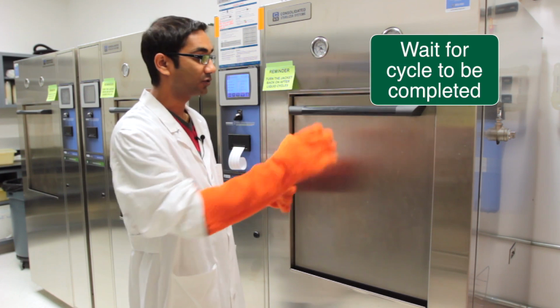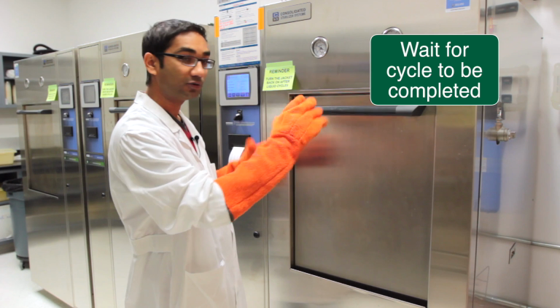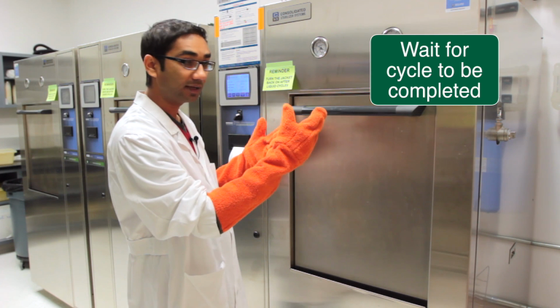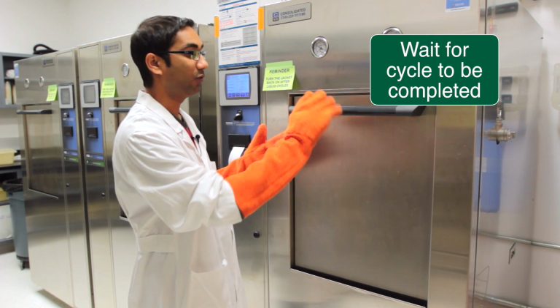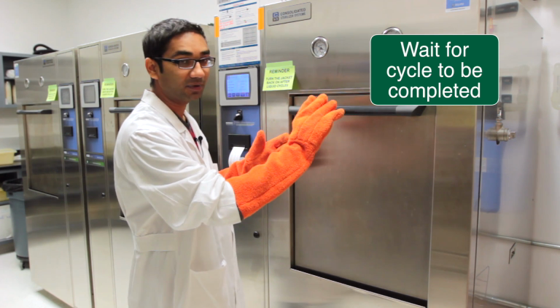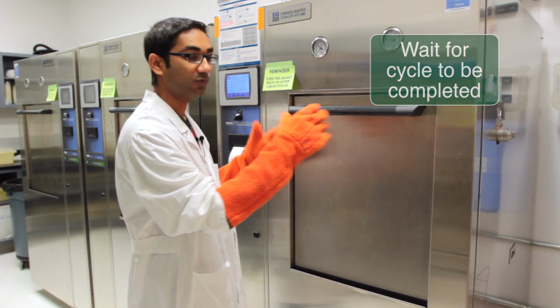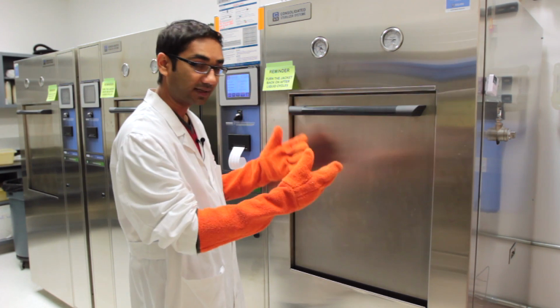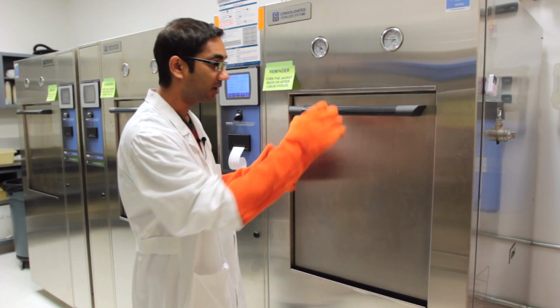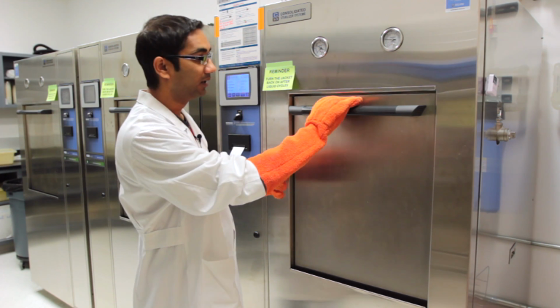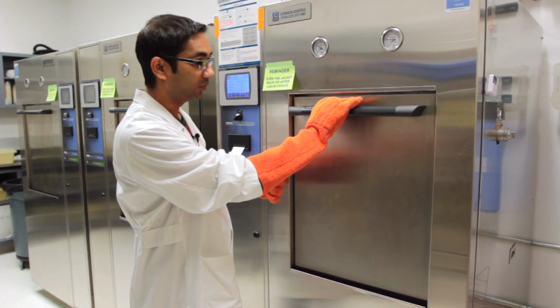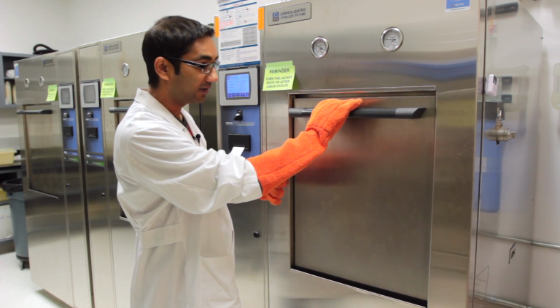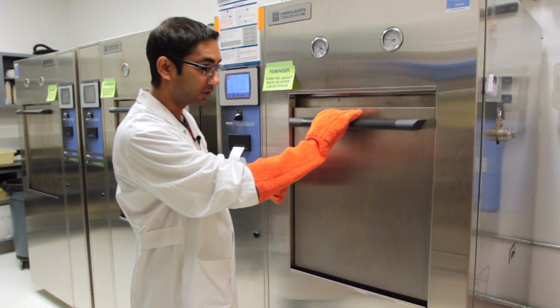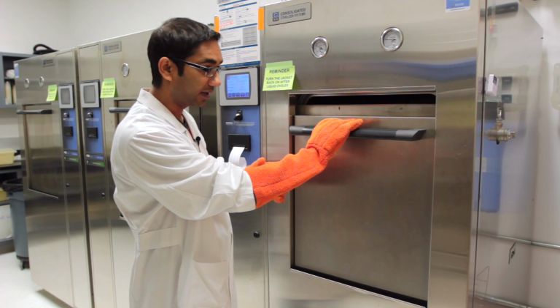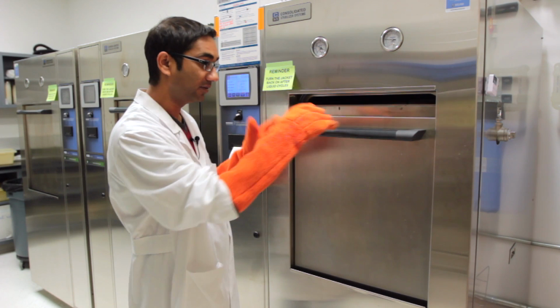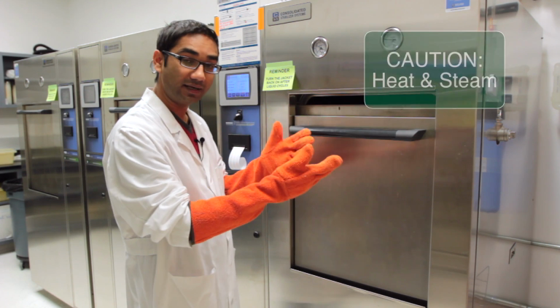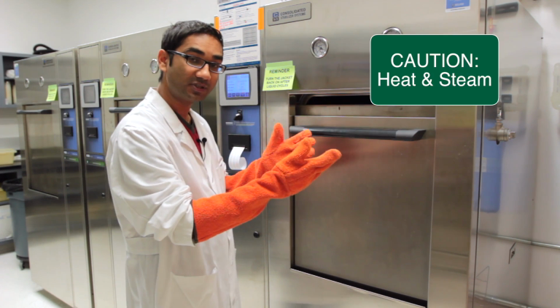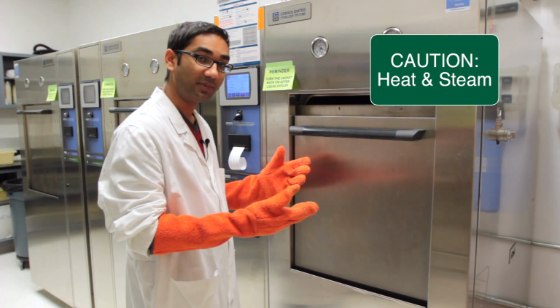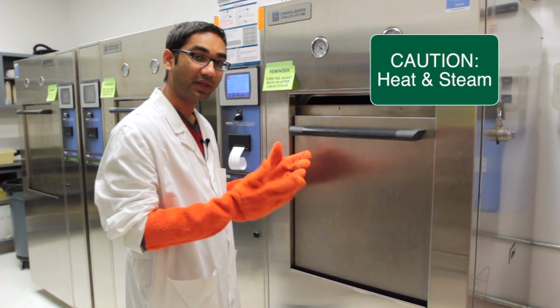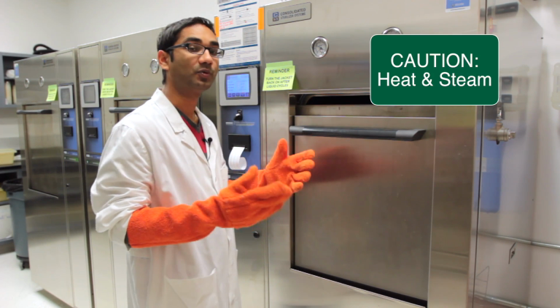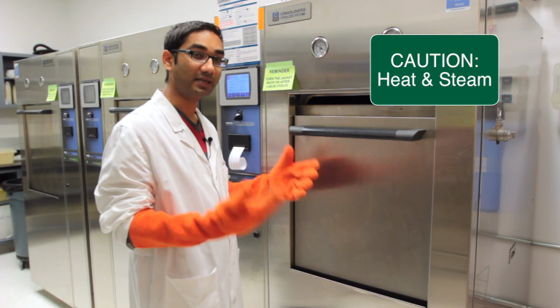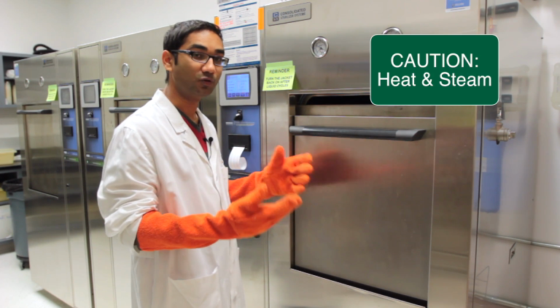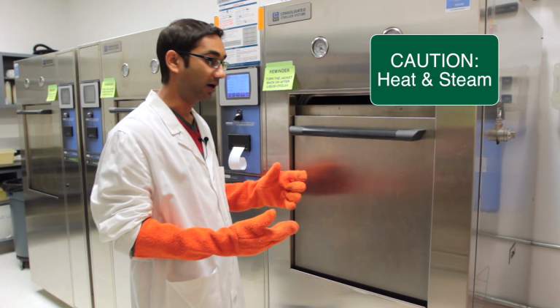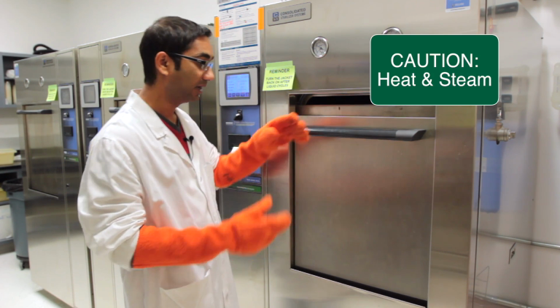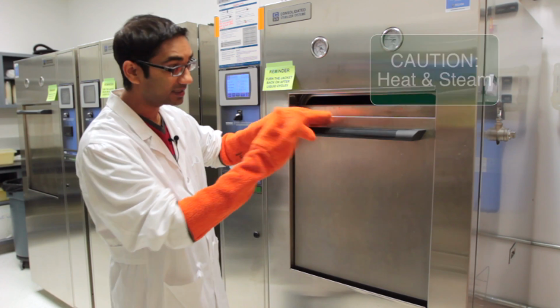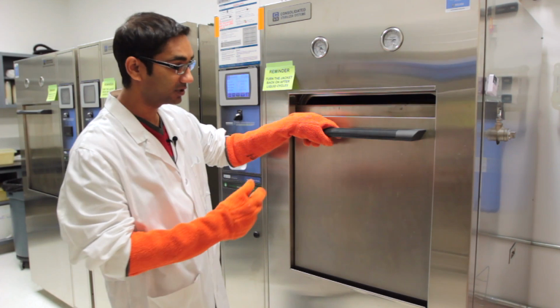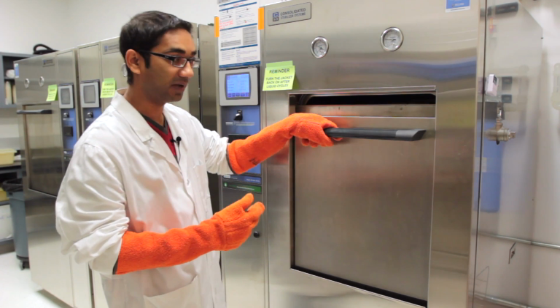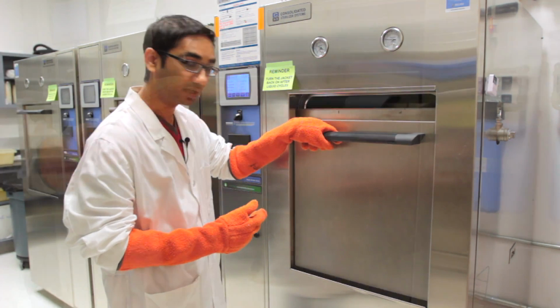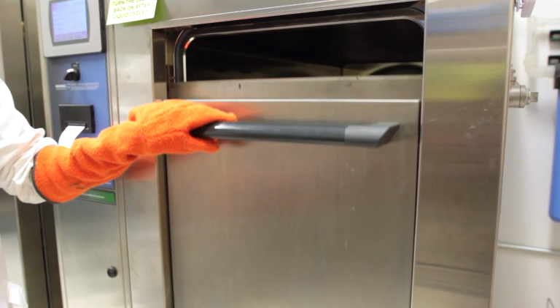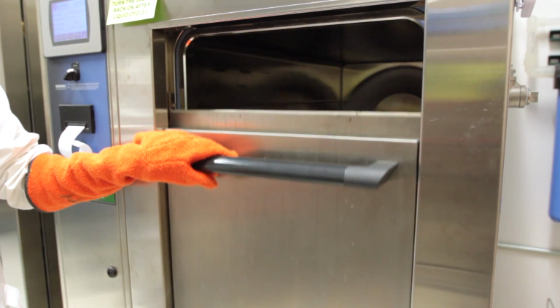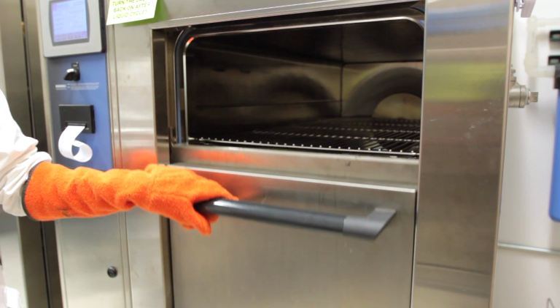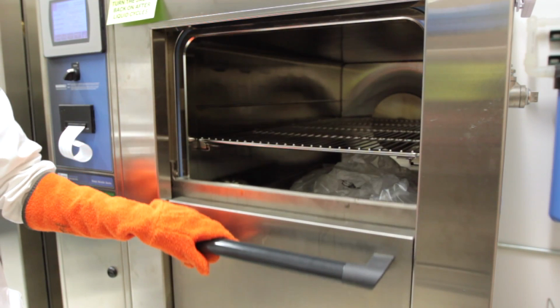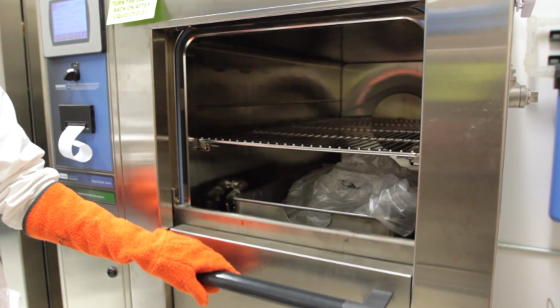How do you know when it's safe? Wait a couple of minutes once the cycle has been done, then pull the lever down slowly. If no steam is coming out, it is safe to open the autoclave. In this case no steam is coming out, so I can pull down the lever and open the autoclave.